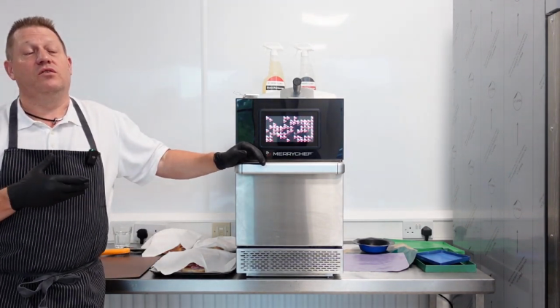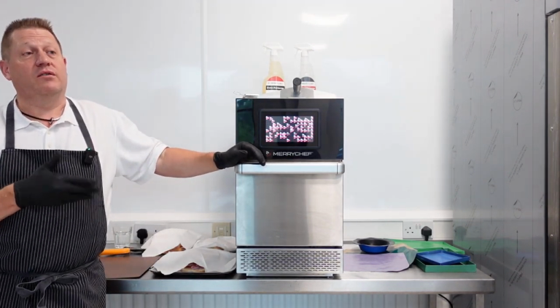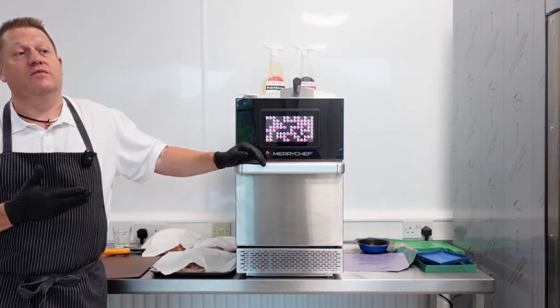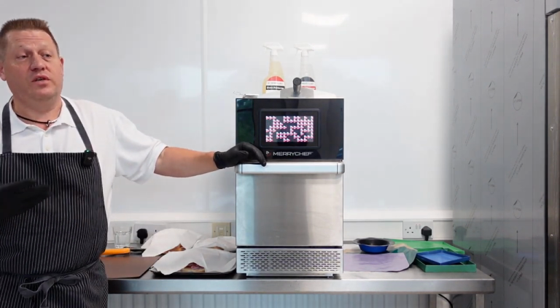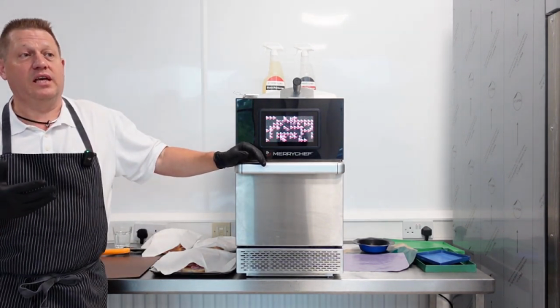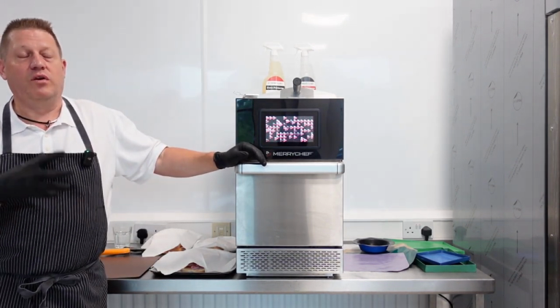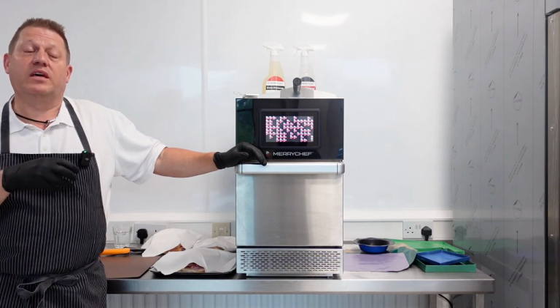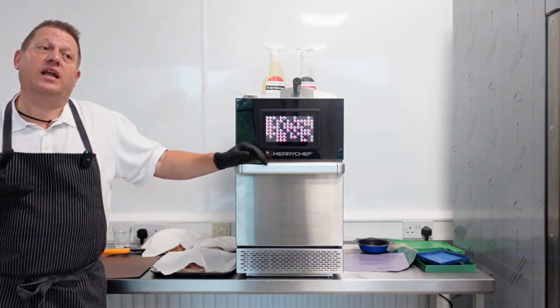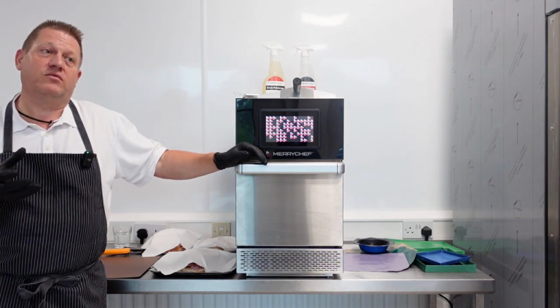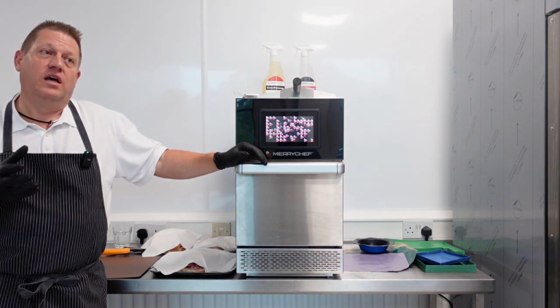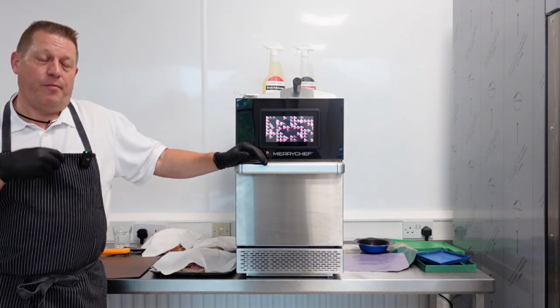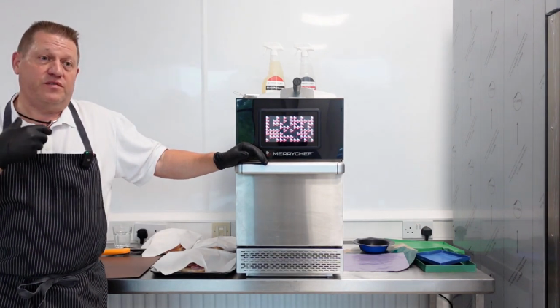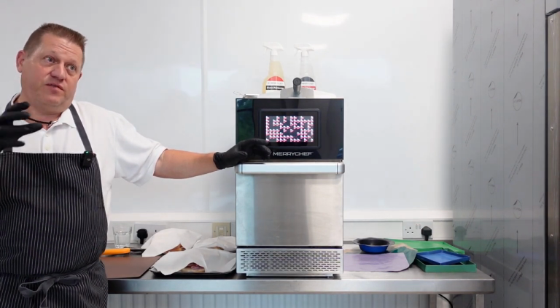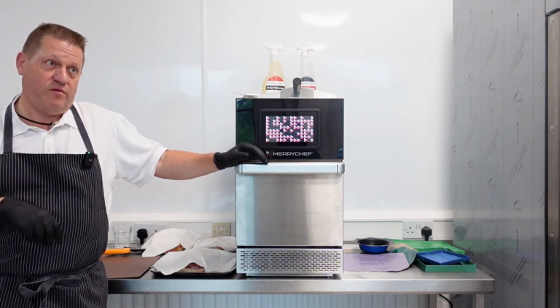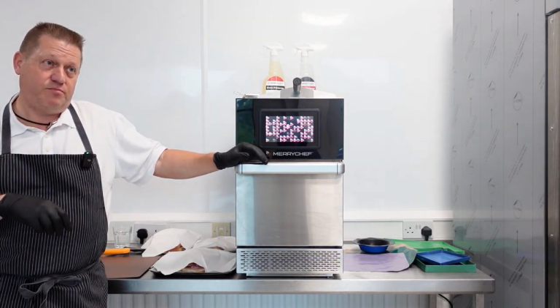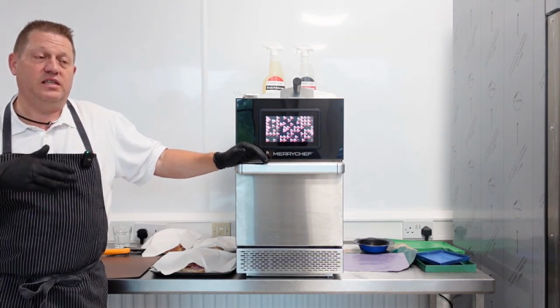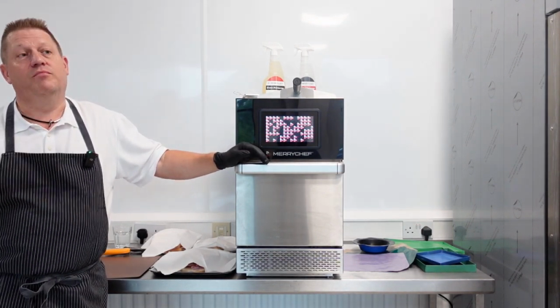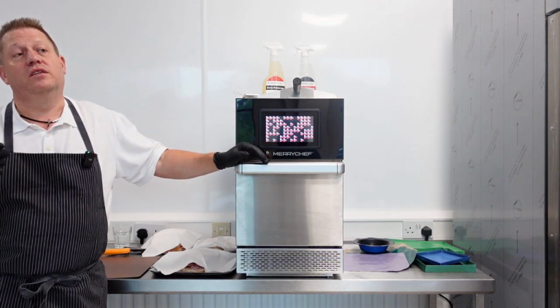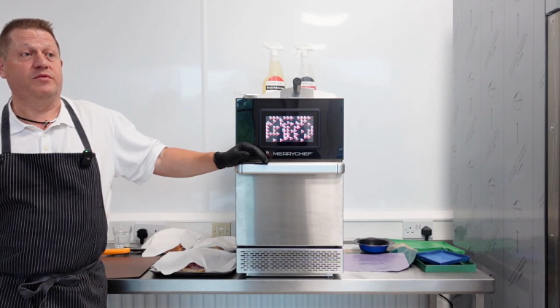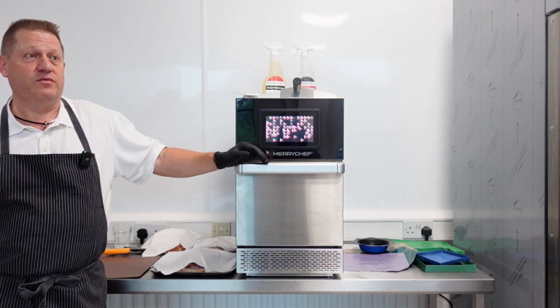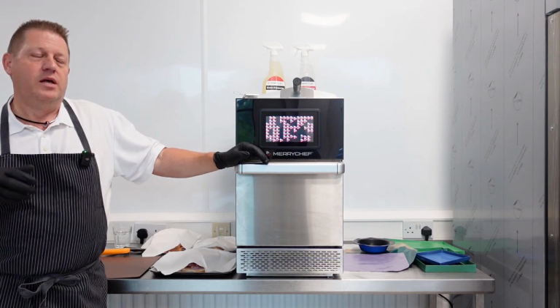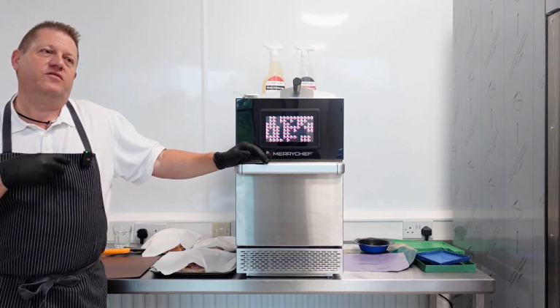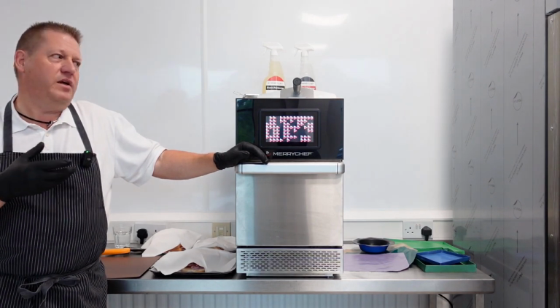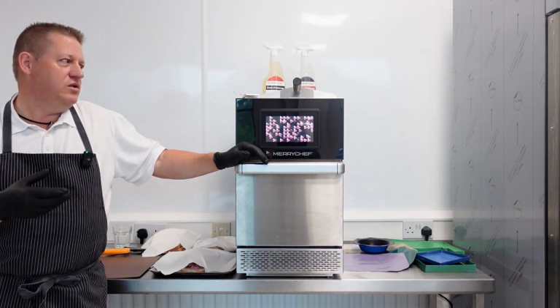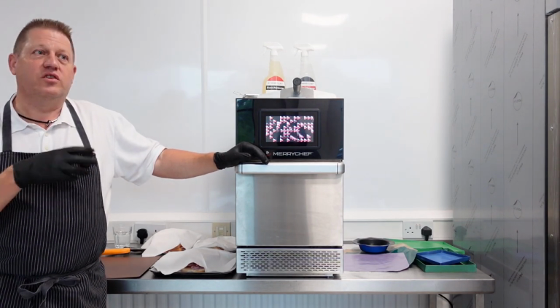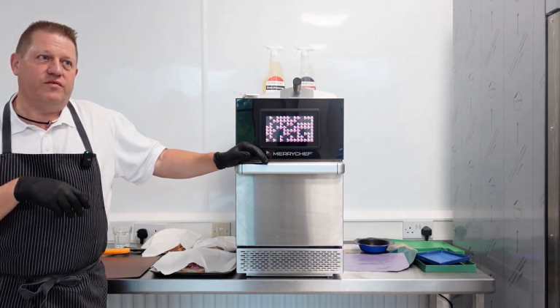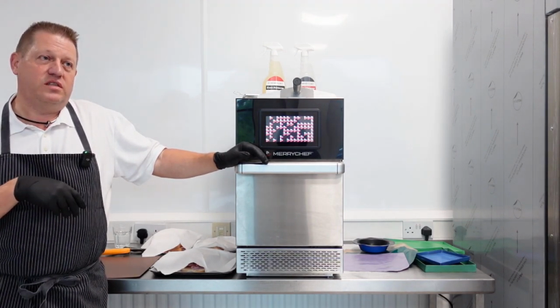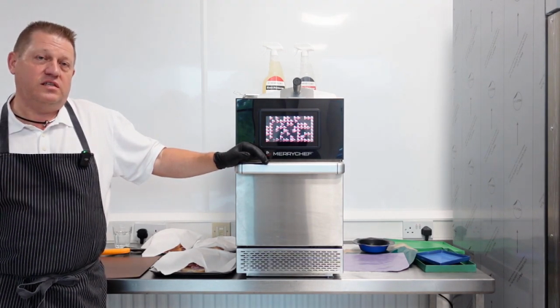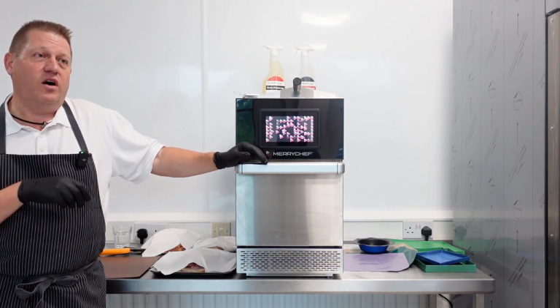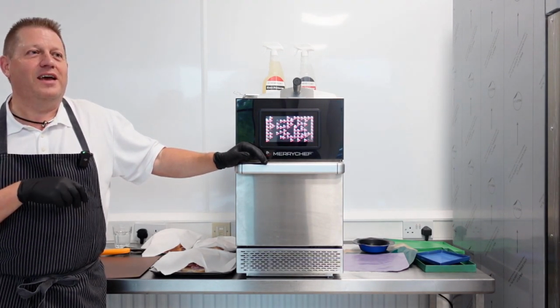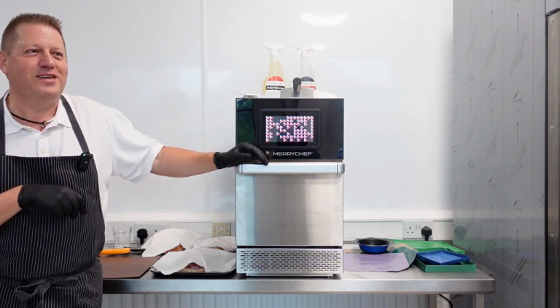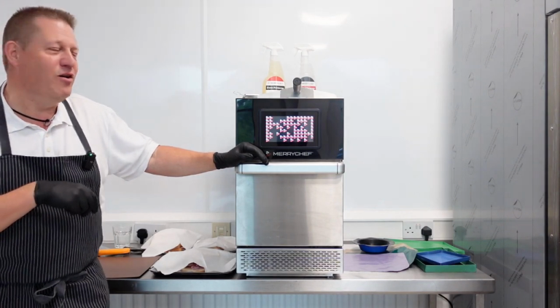You can now connect the oven to the internet where you would have a Kitchen Connect account, which is free for the first 12 months. Potentially then there would be a subscription fee afterwards. That gives you the ability to log on to your oven while you're sunning yourself on holiday or sat at home.